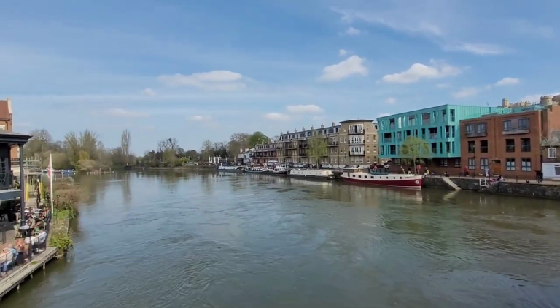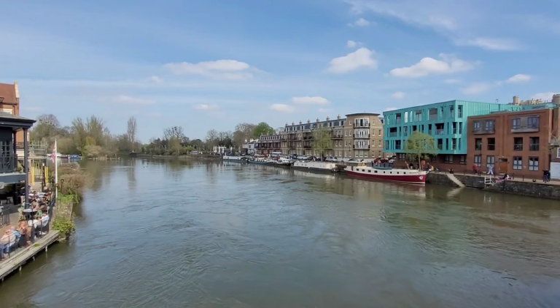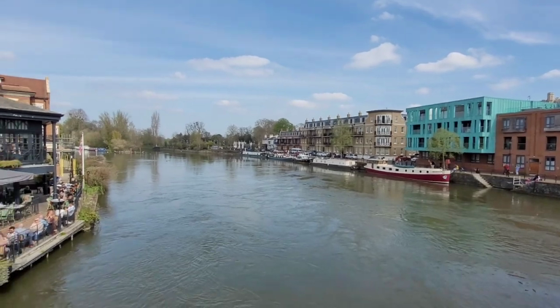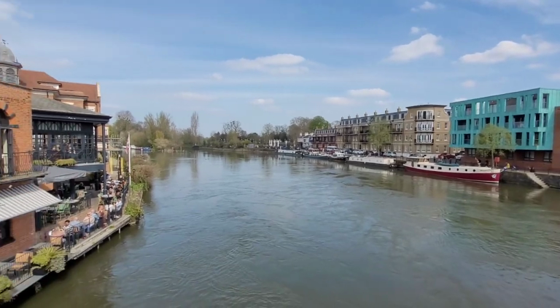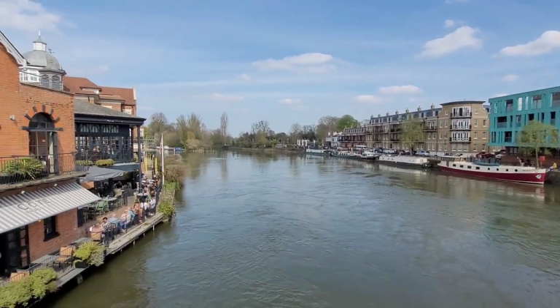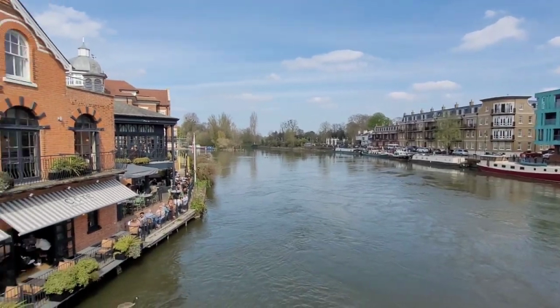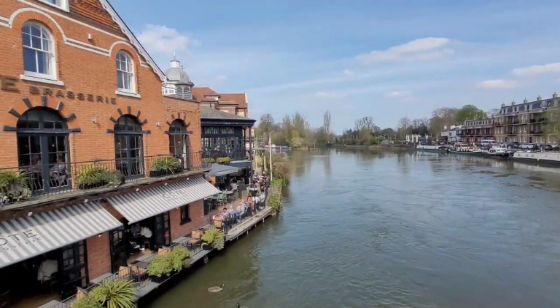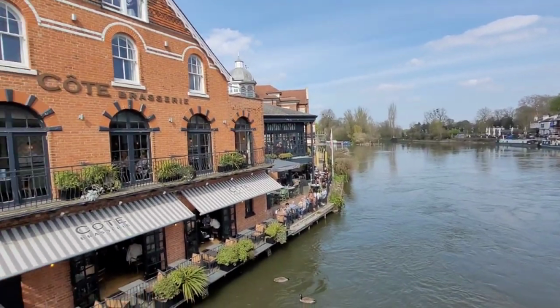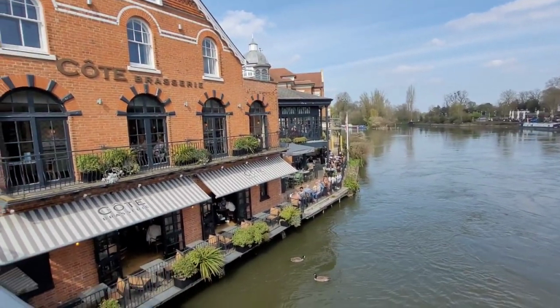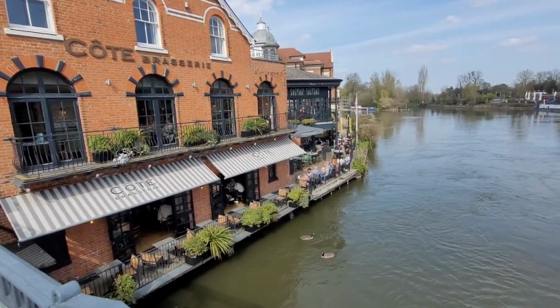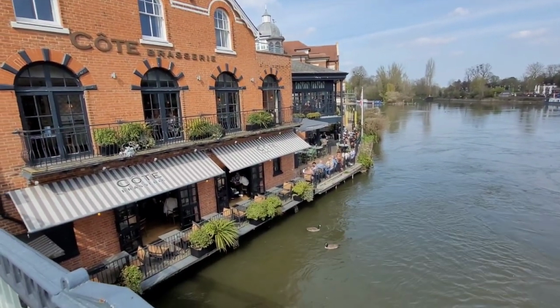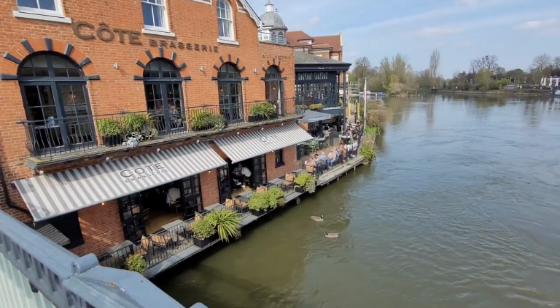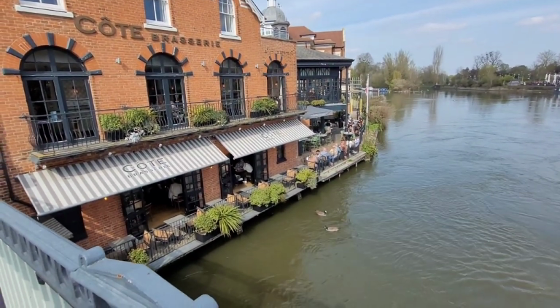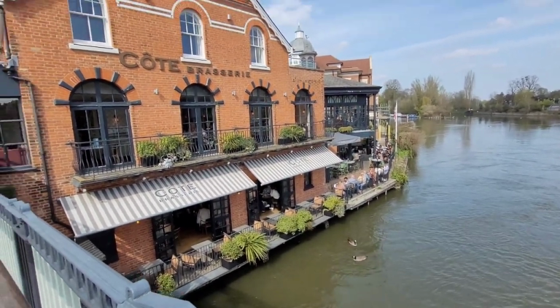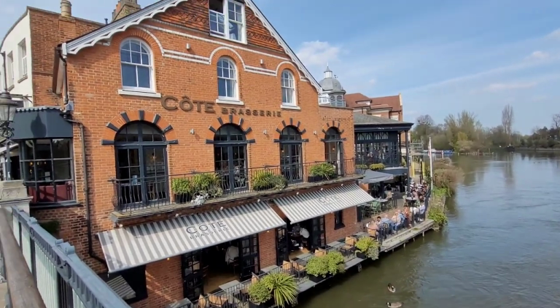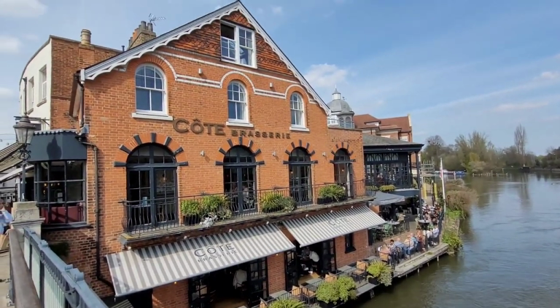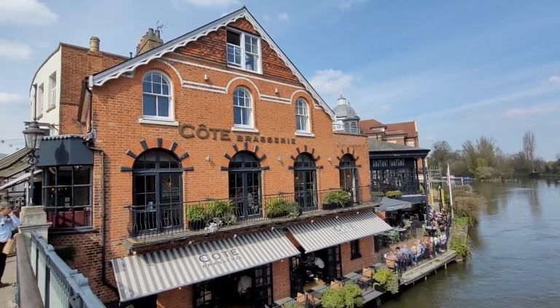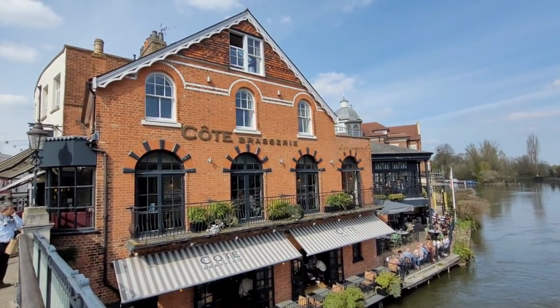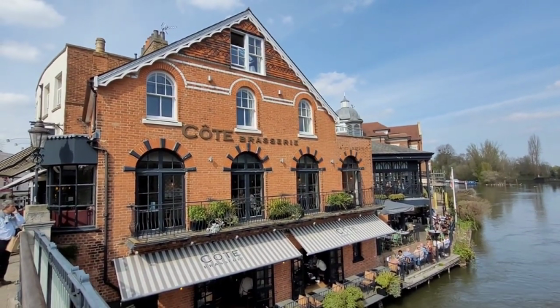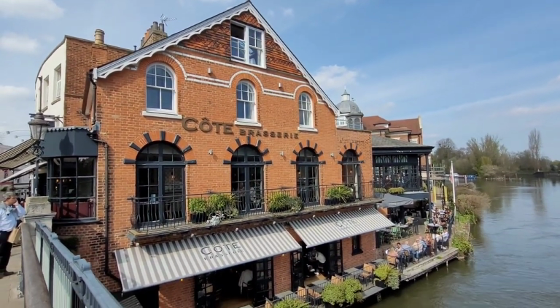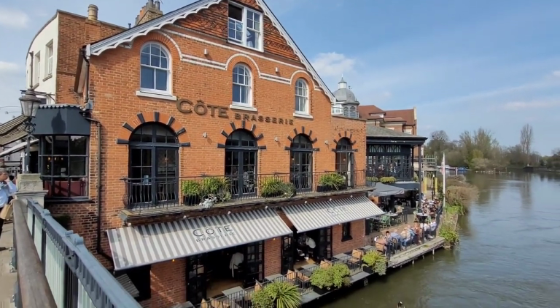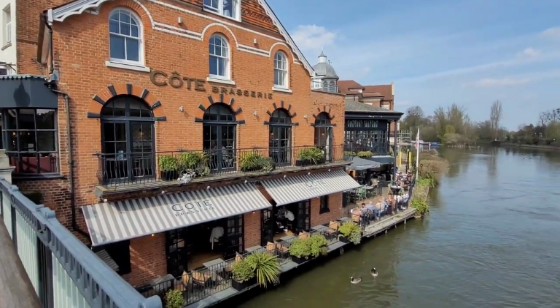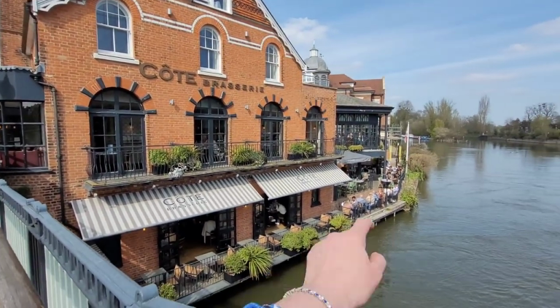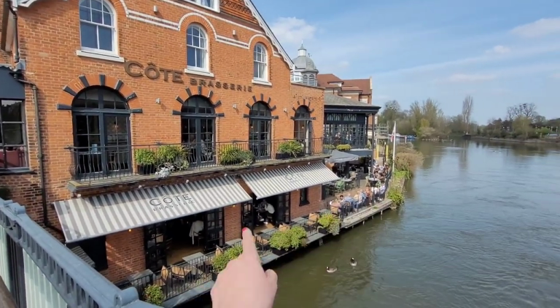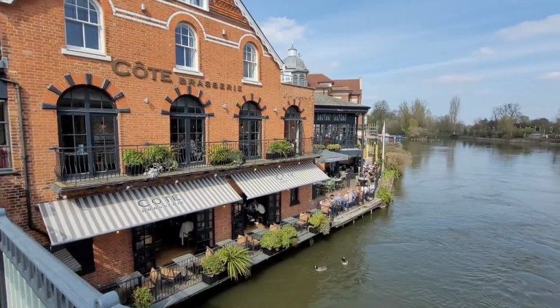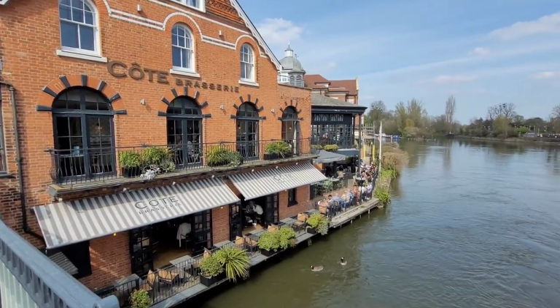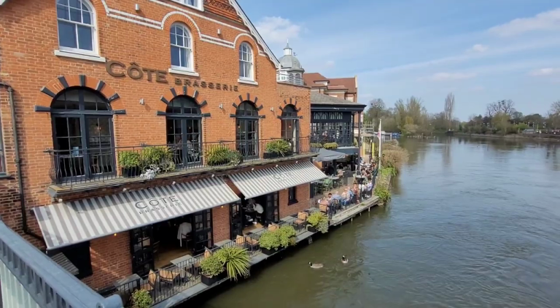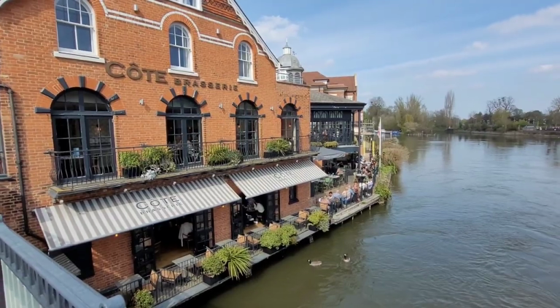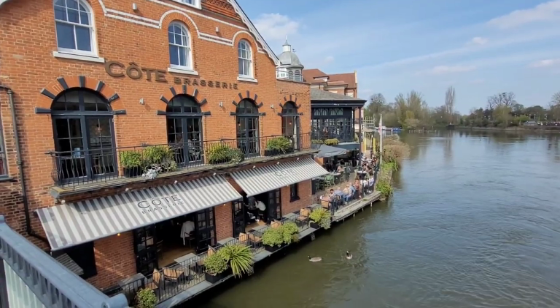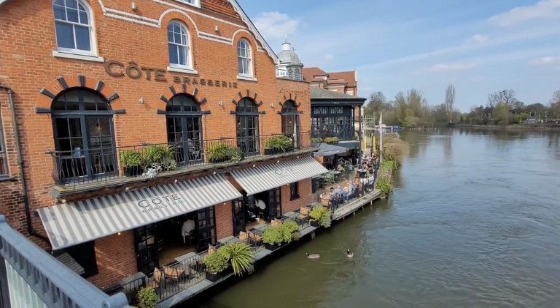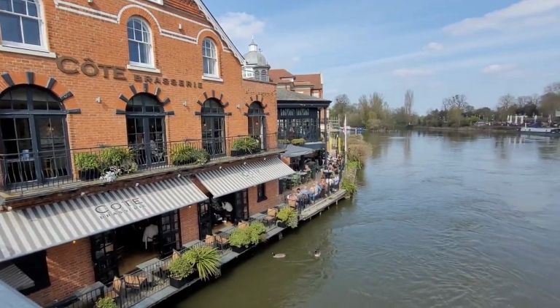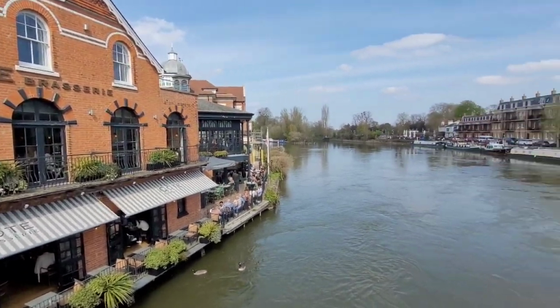This bridge is lovely — I always stop here, have a little rest, watch the swans. There's a lovely brasserie restaurant to sit by the river; it's just incredible.